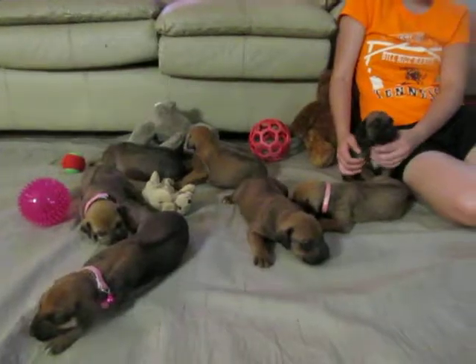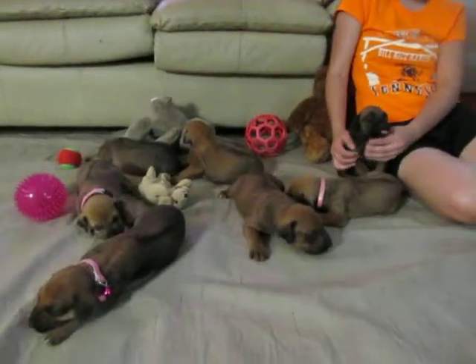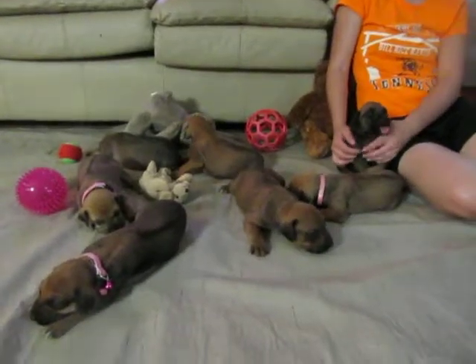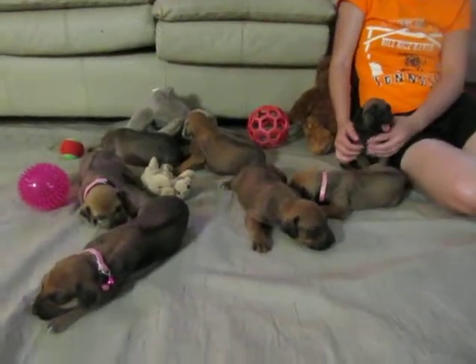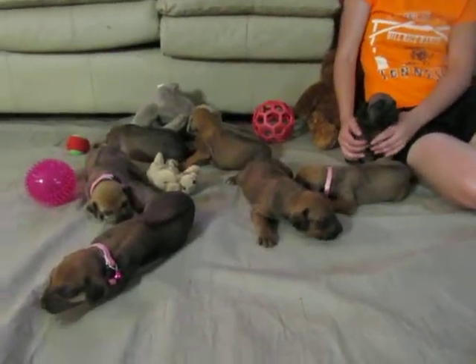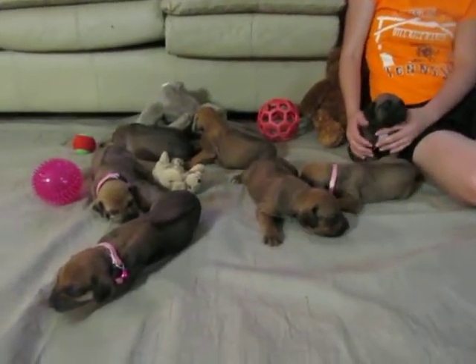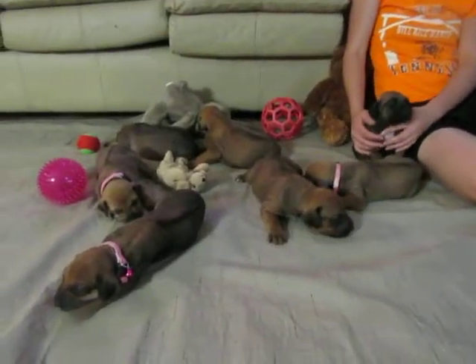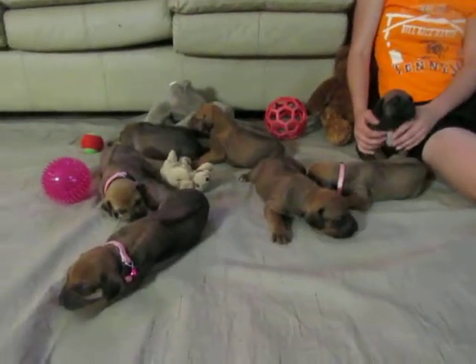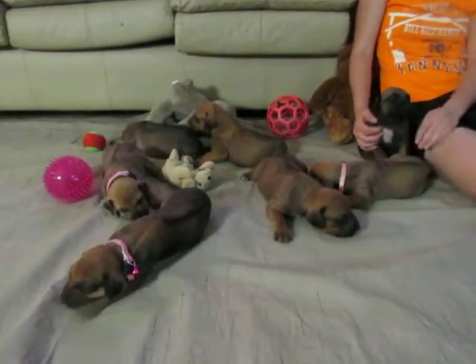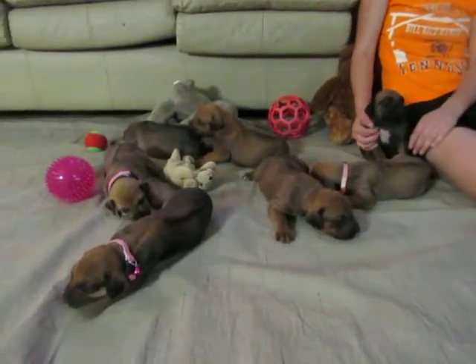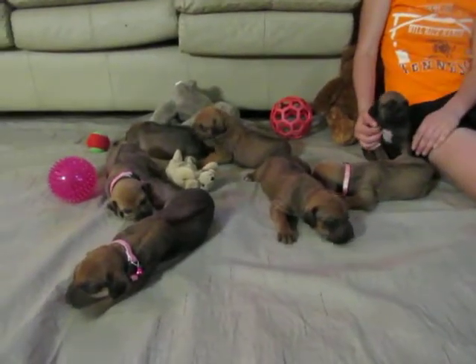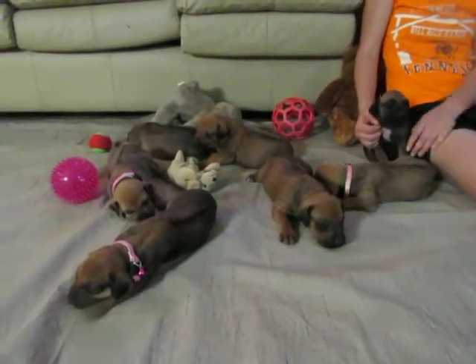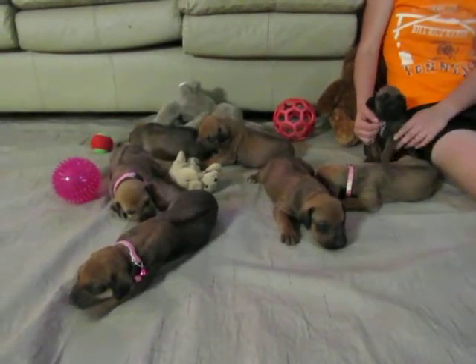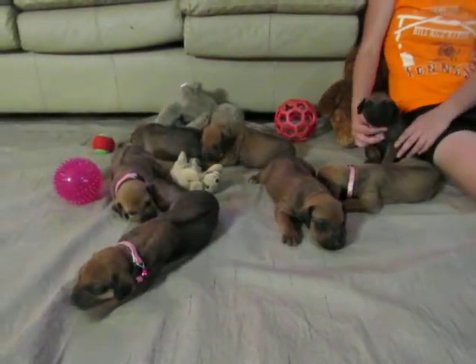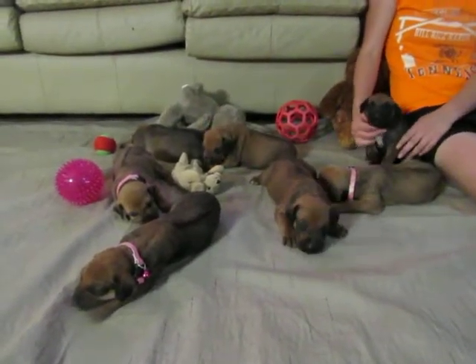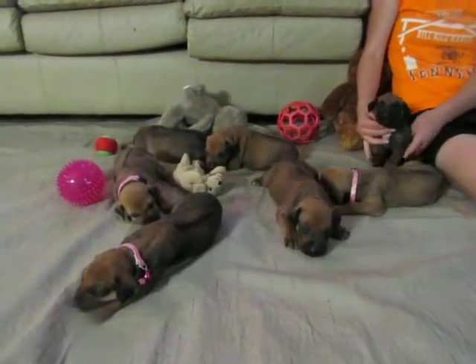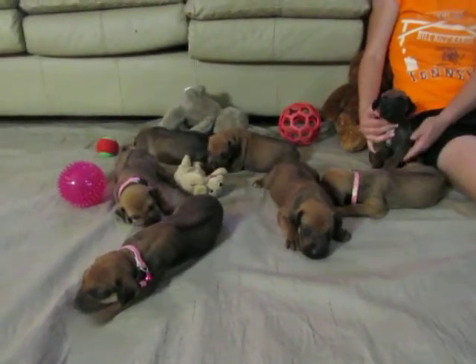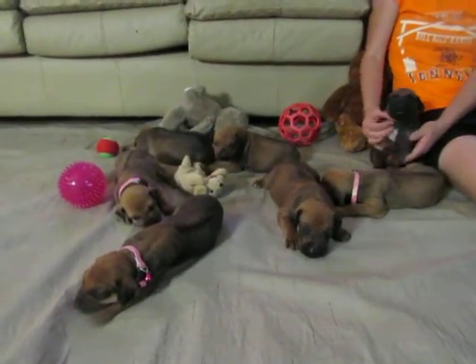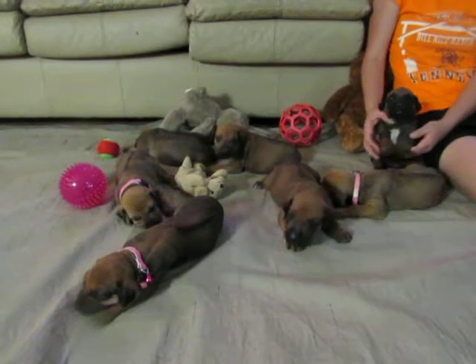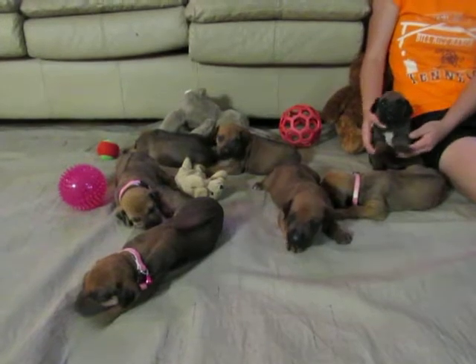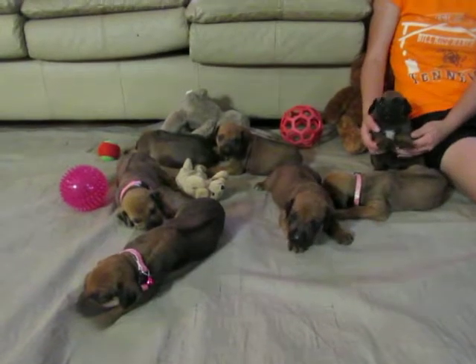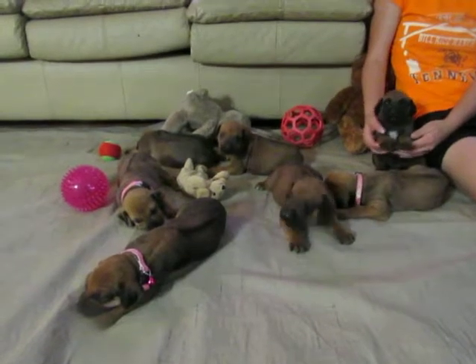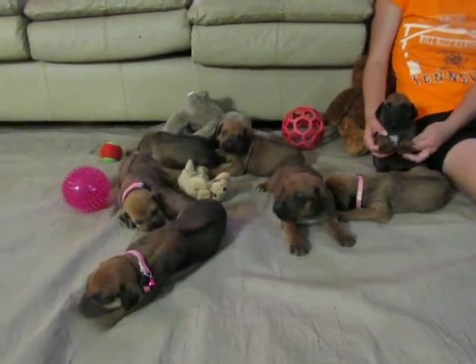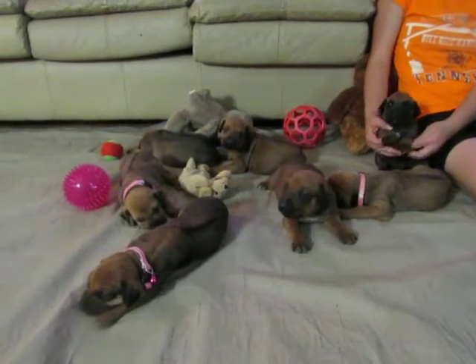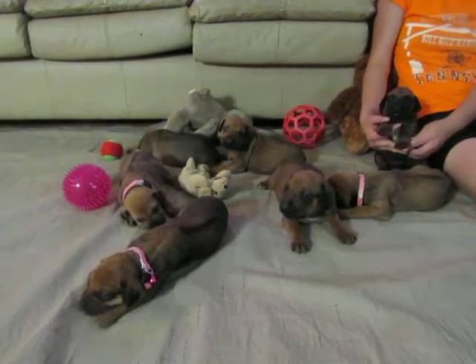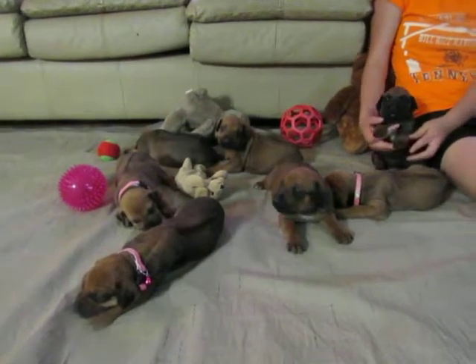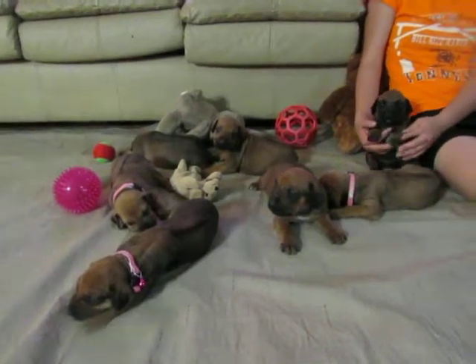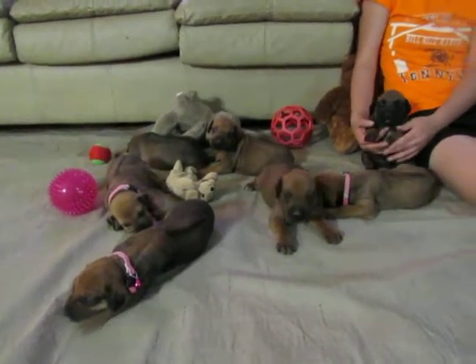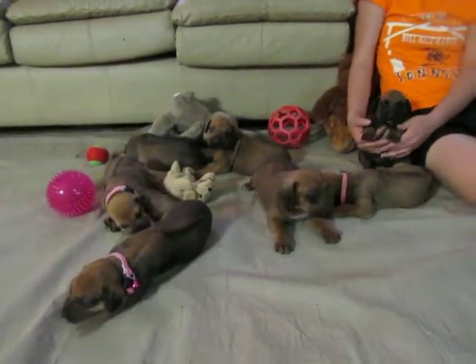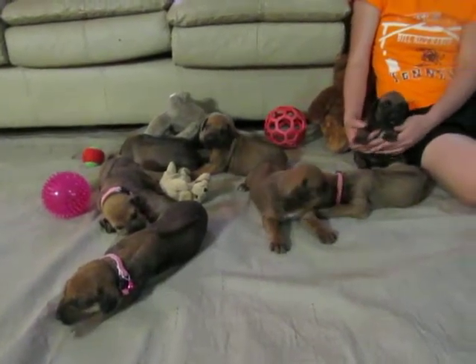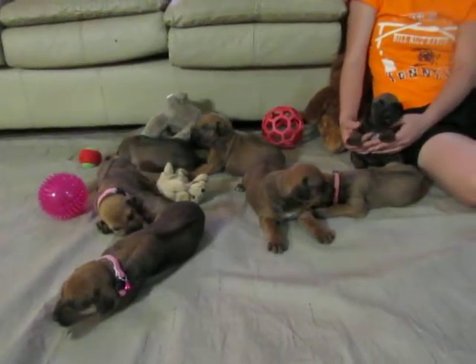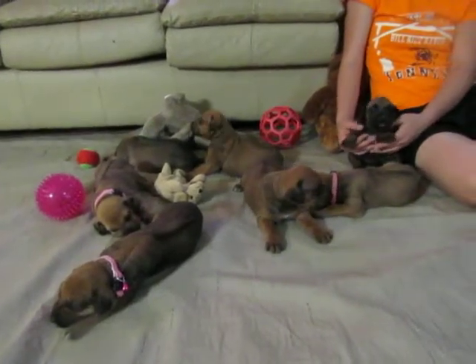Hello, this is My Real Farm and these are Tanzania's Champion Tanzania and Champion Rockies puppies. They are huge — they're two weeks old.